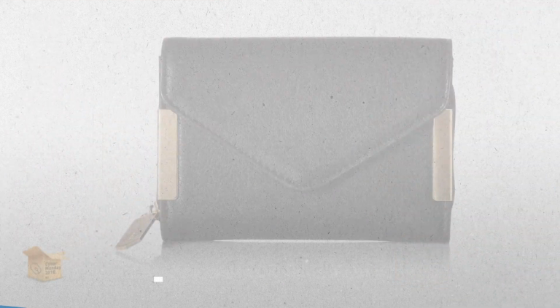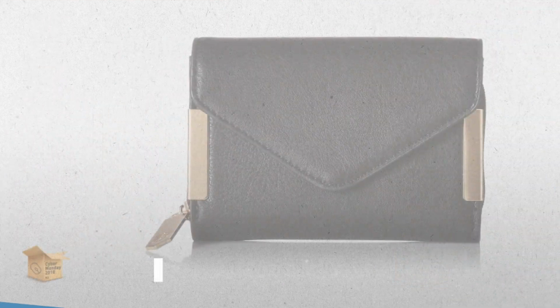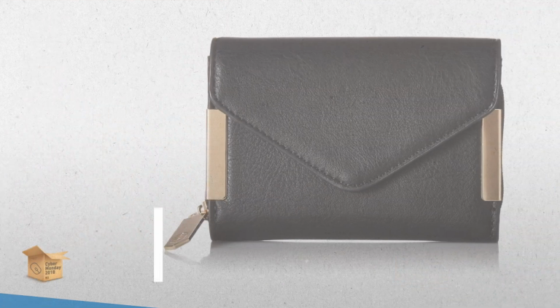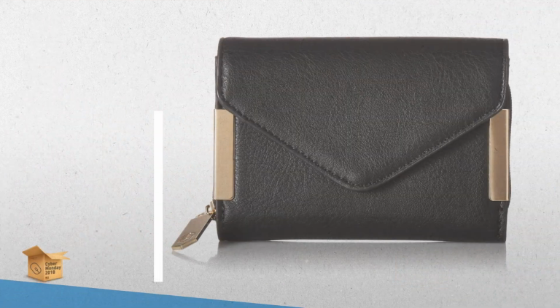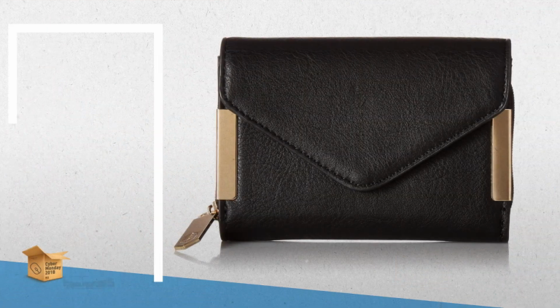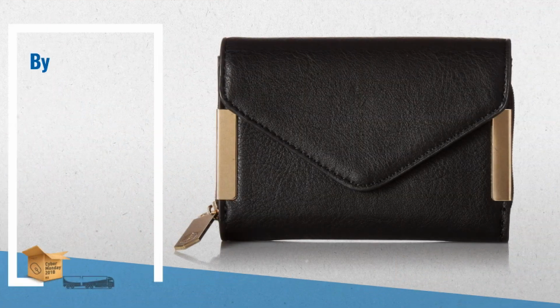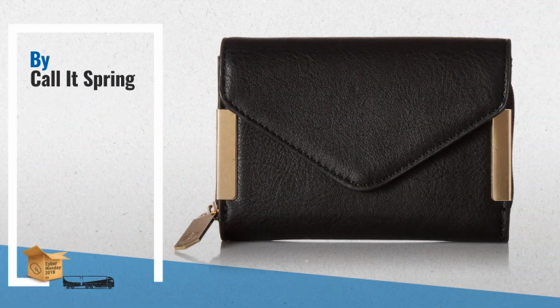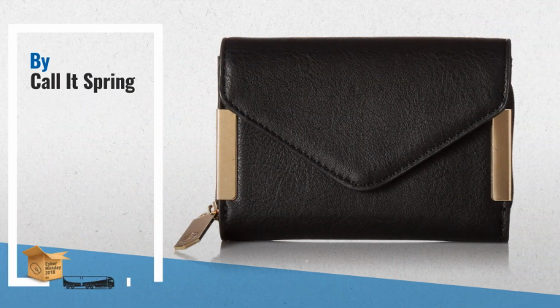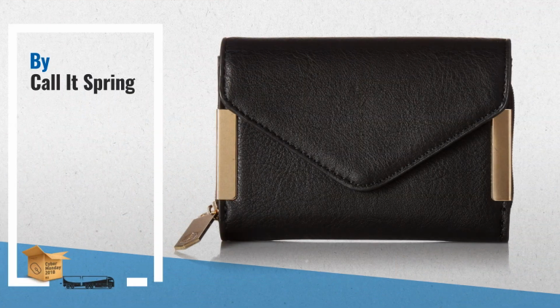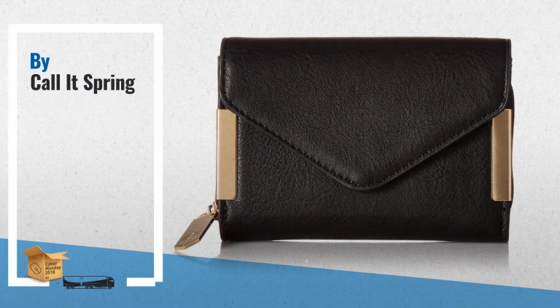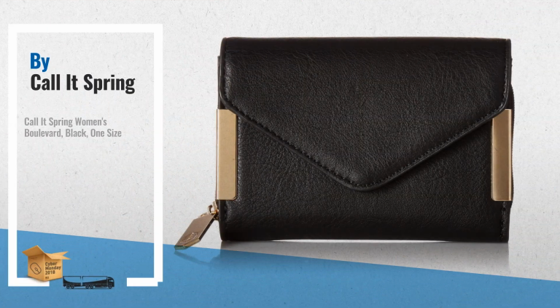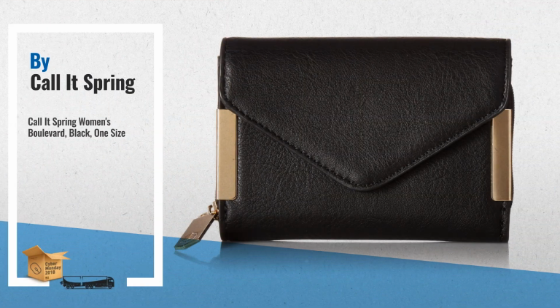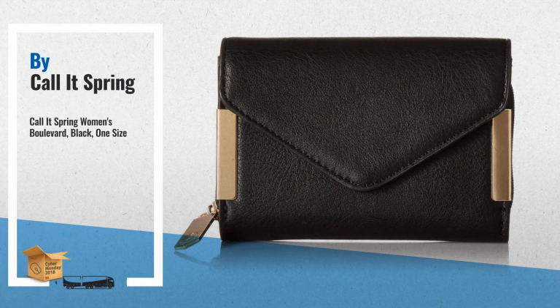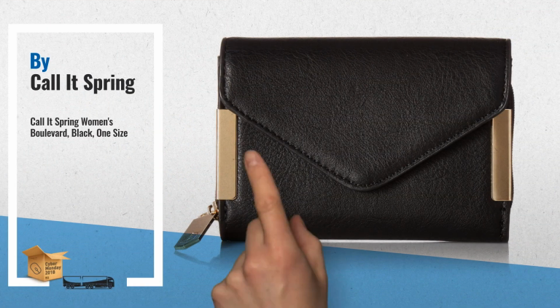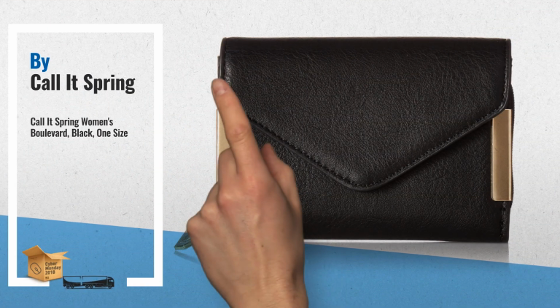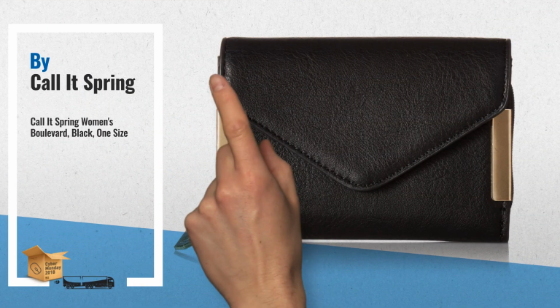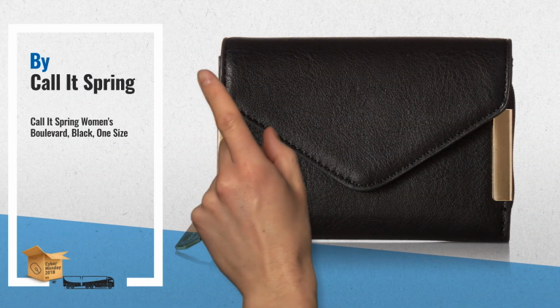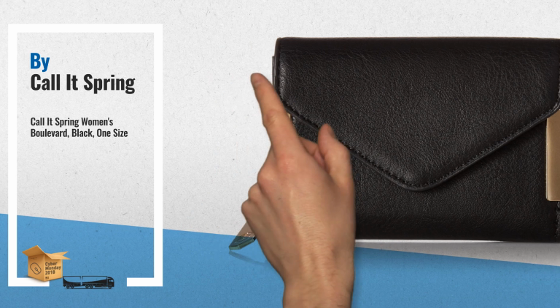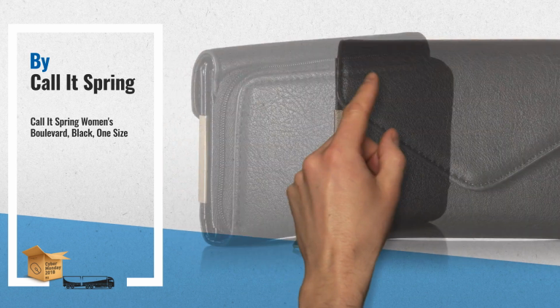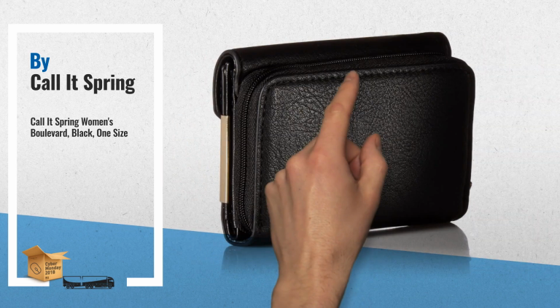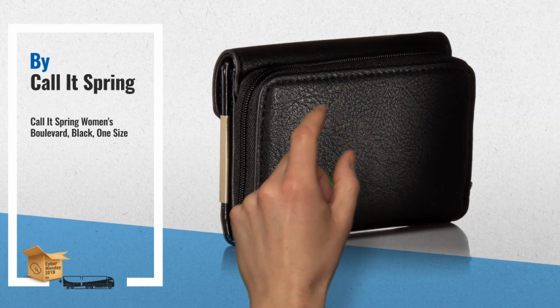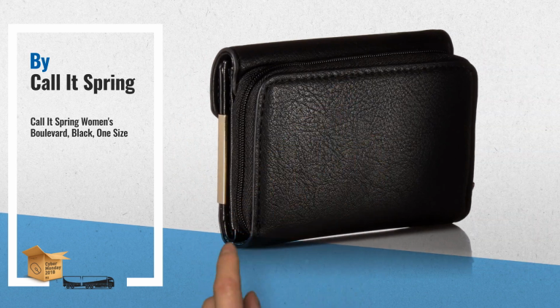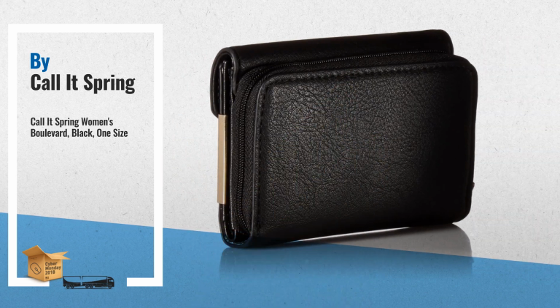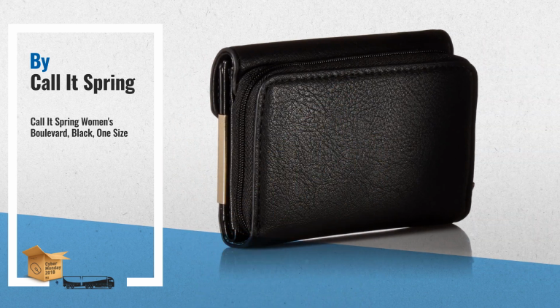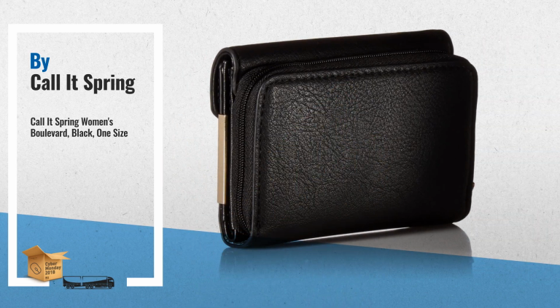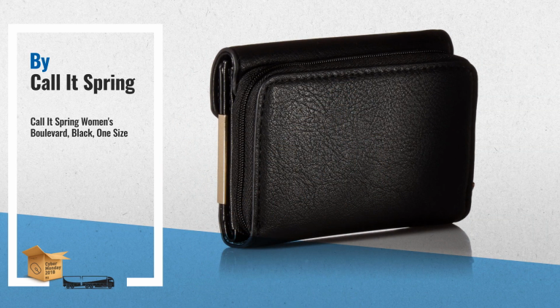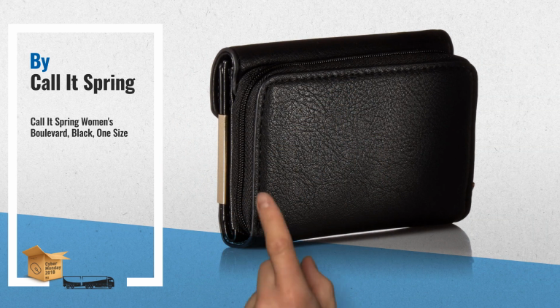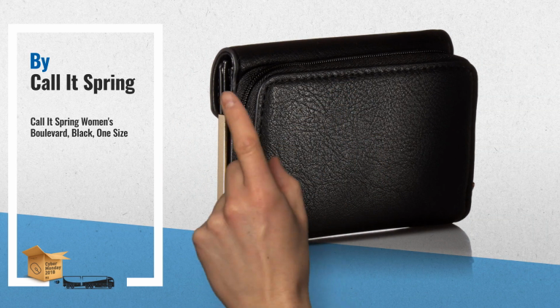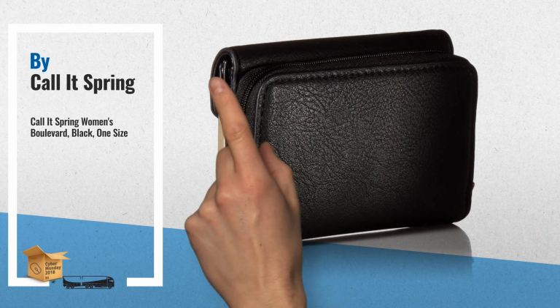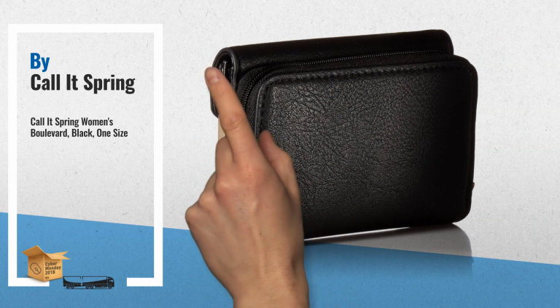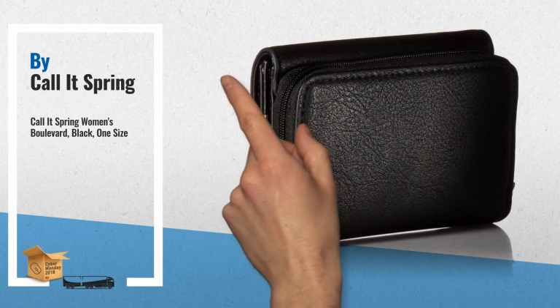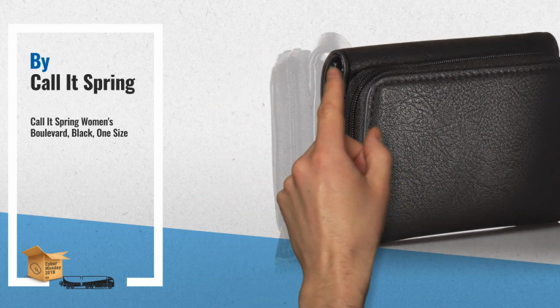Number 2: Ladies Wallet with Snap Closure and Side Gold Detail, Back Zipper Pocket — another great product by Corlitt Spring.